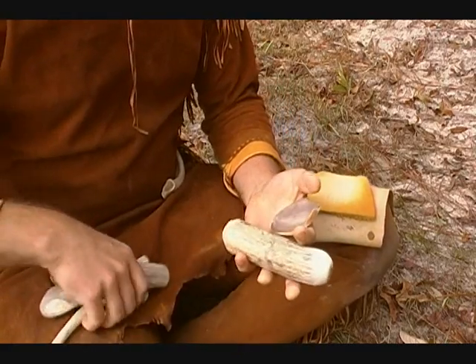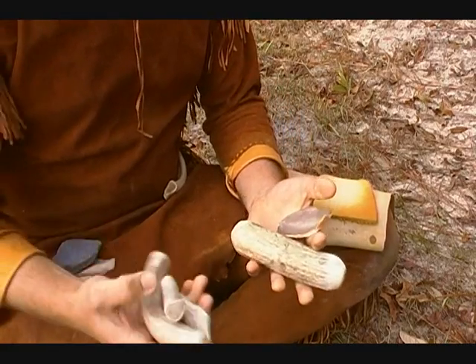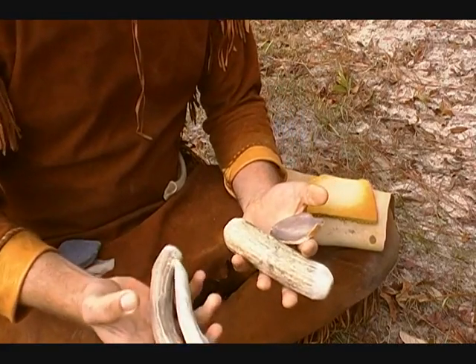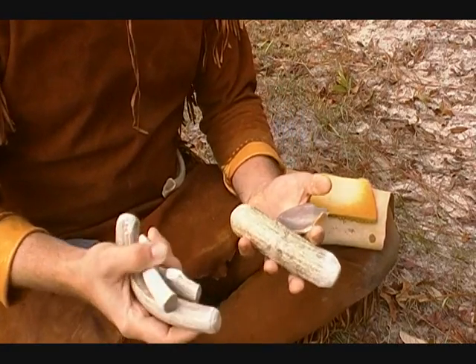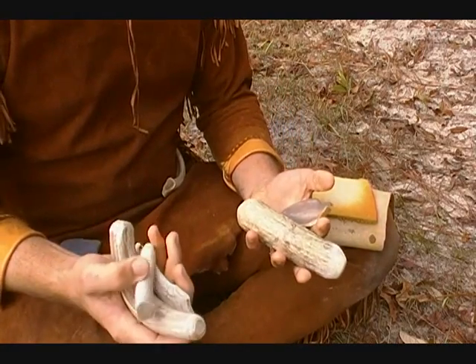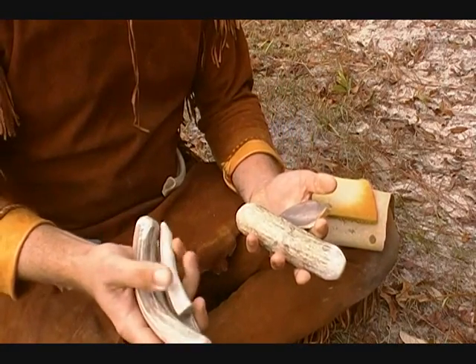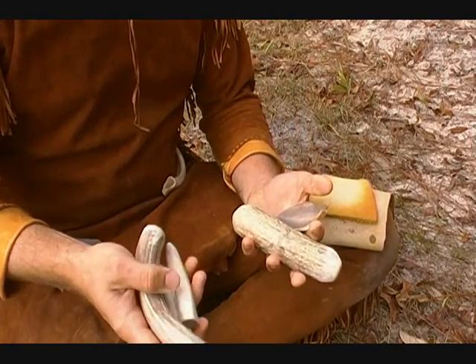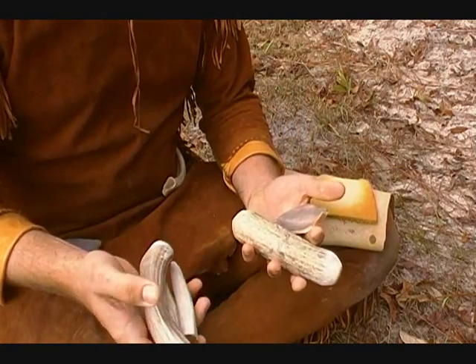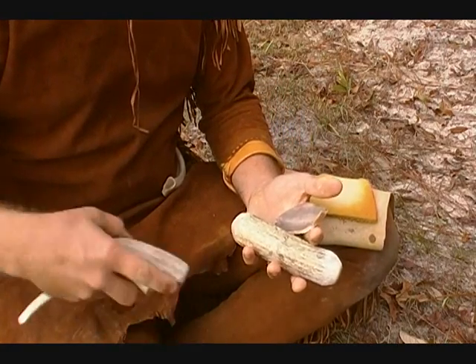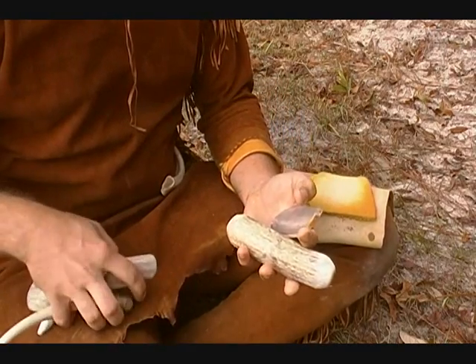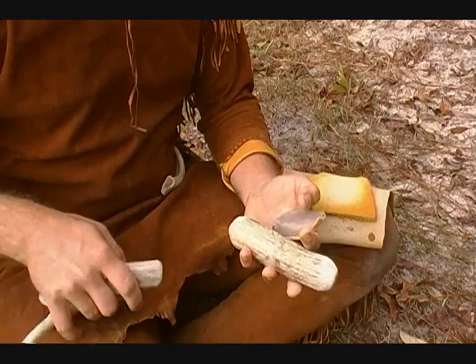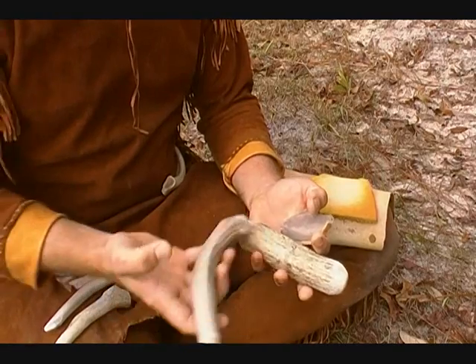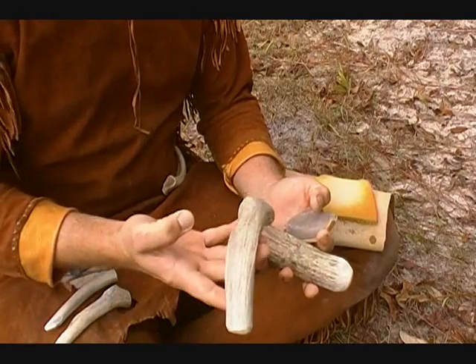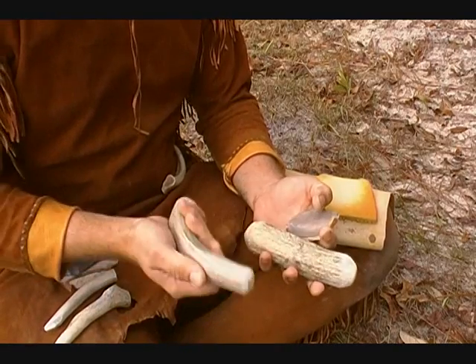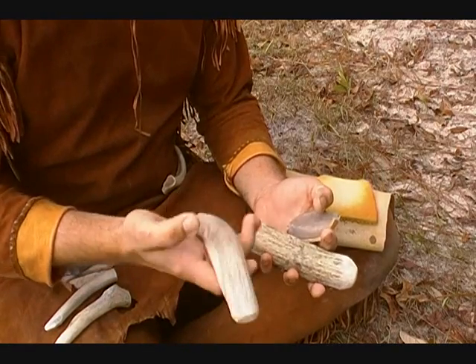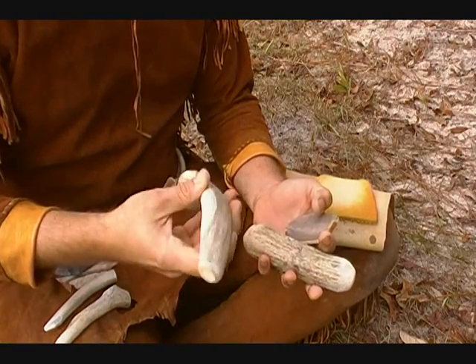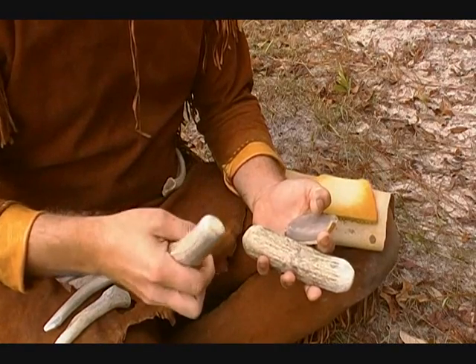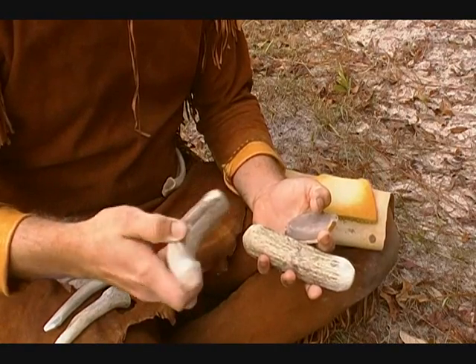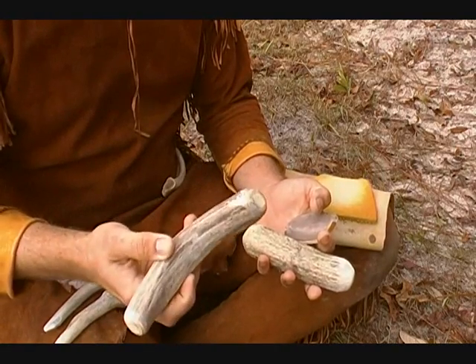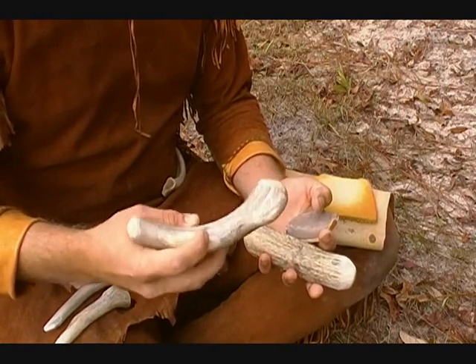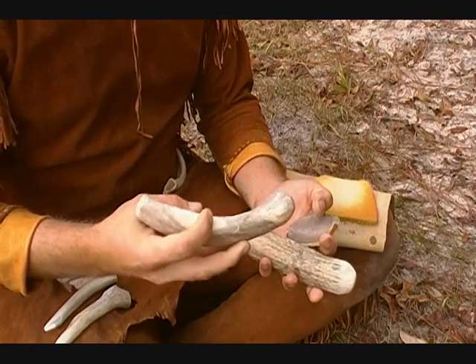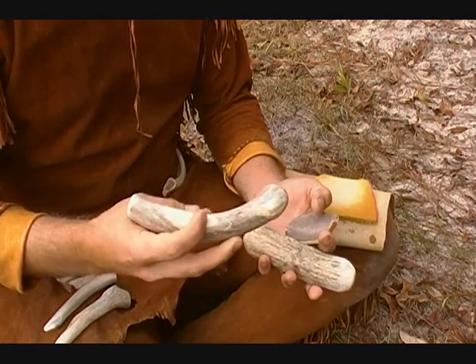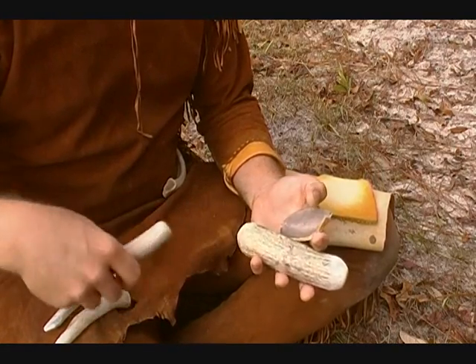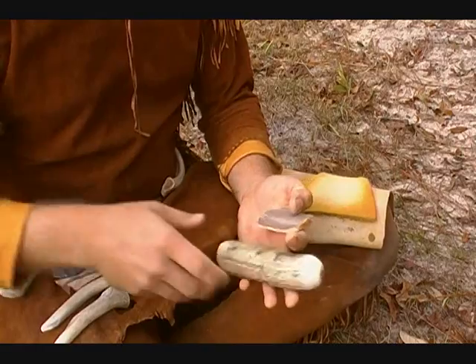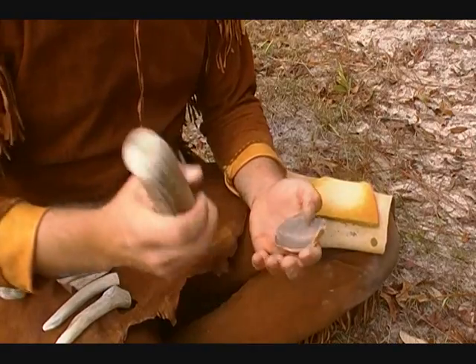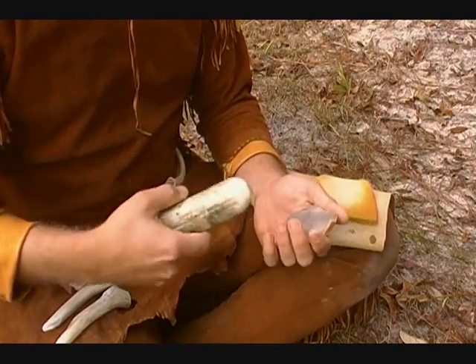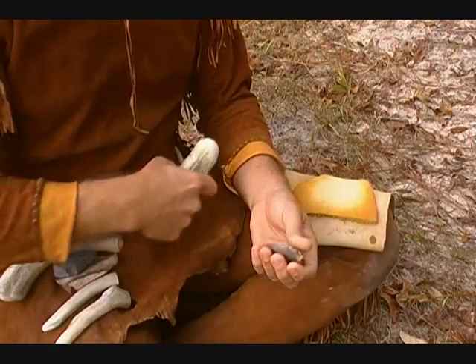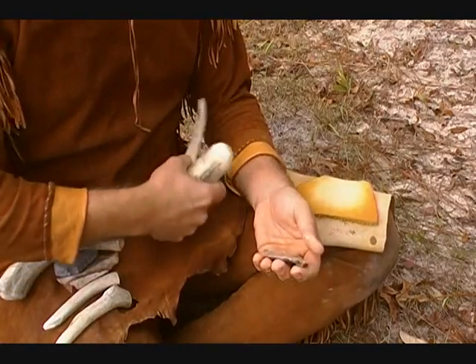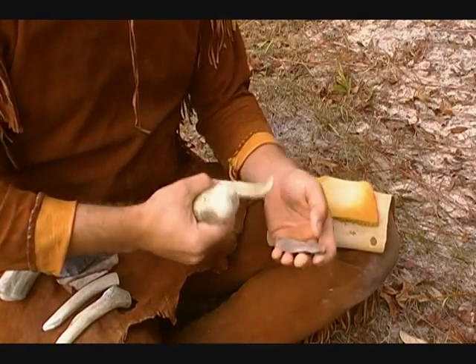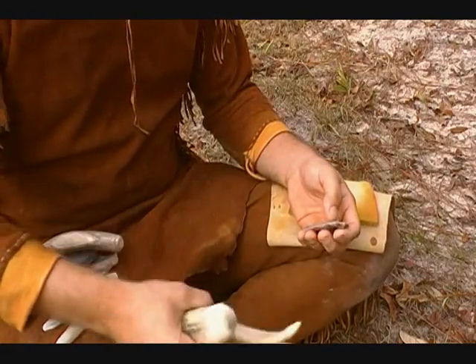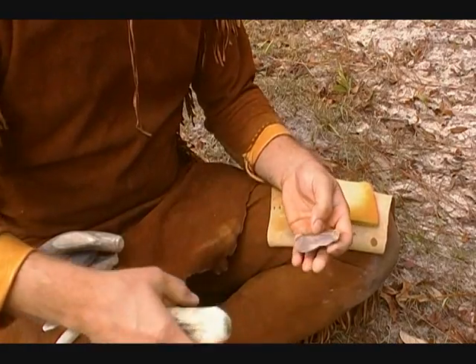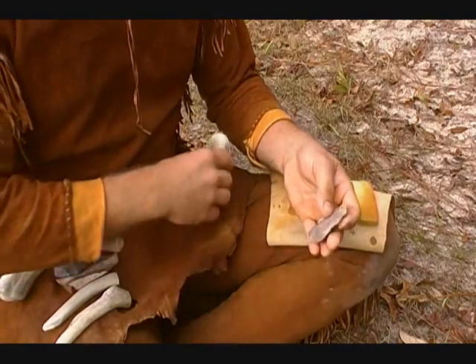I'm working with all antler tools here — just some tines and a couple billets. I got a white tail billet I just made; I may try that out a little bit. I got a moose billet here, and some little flakers.